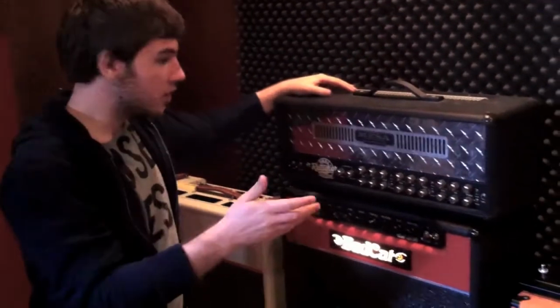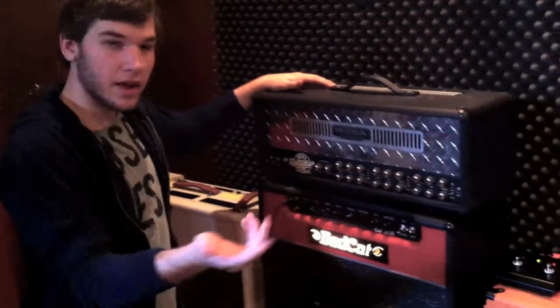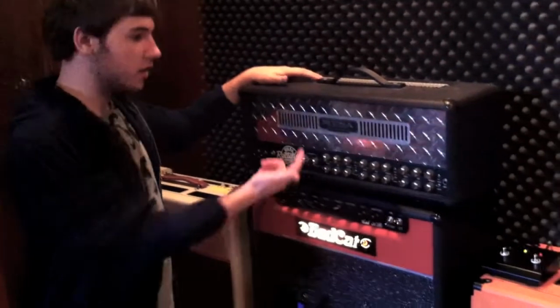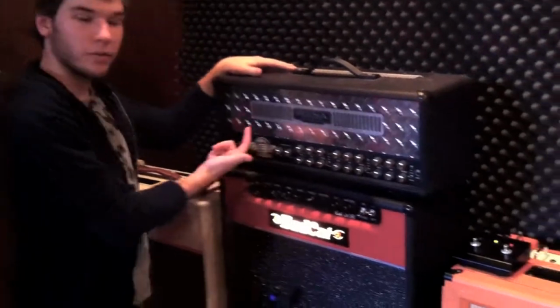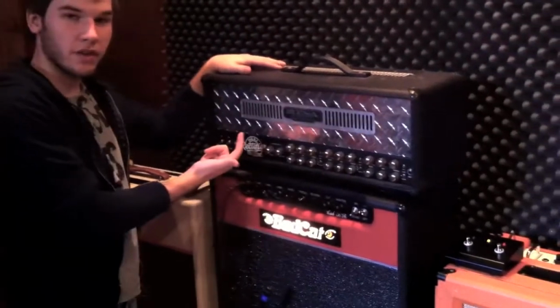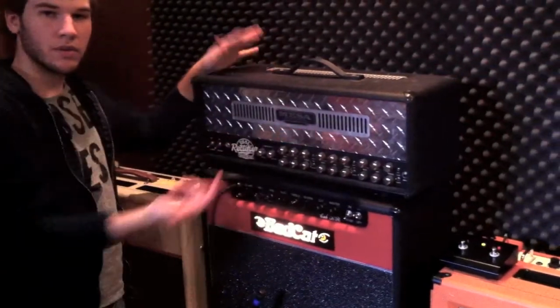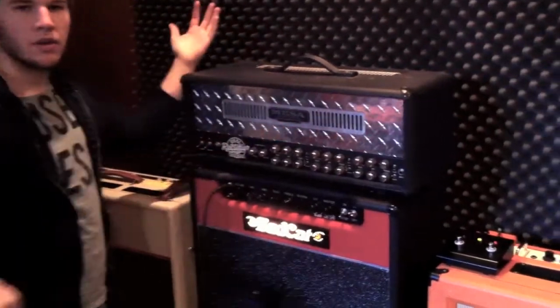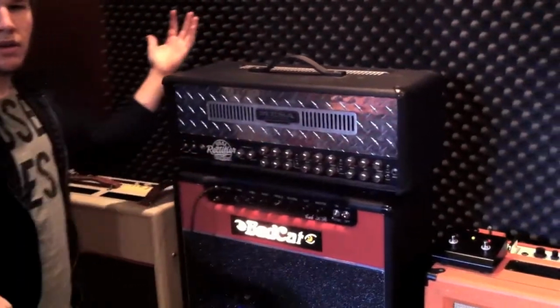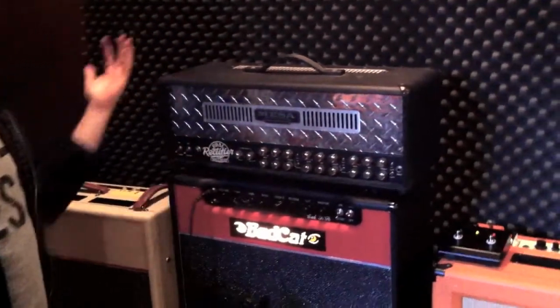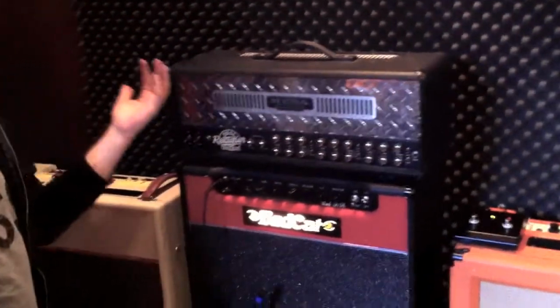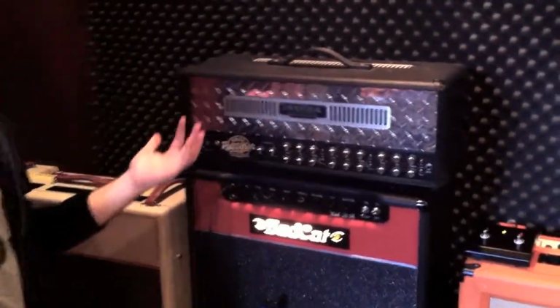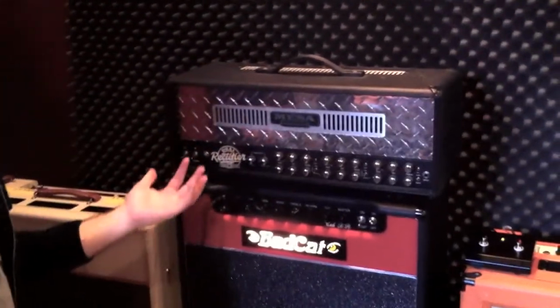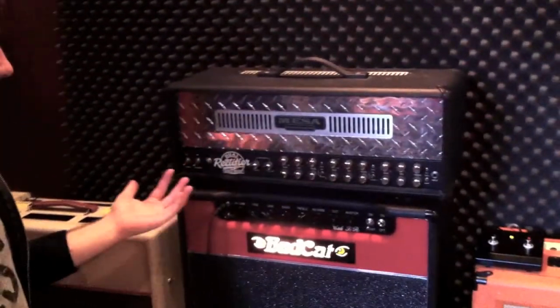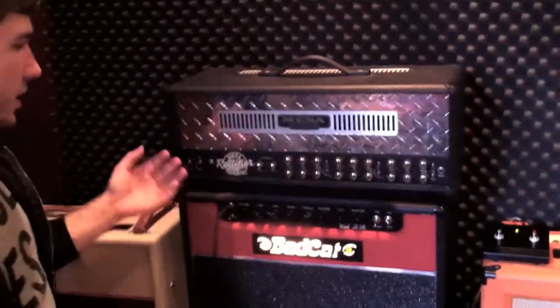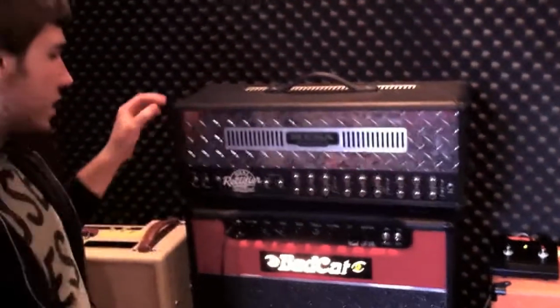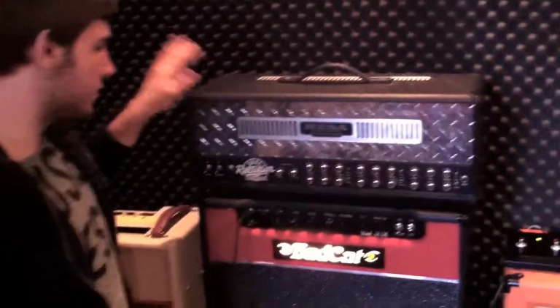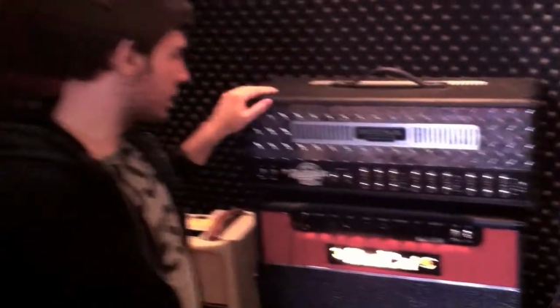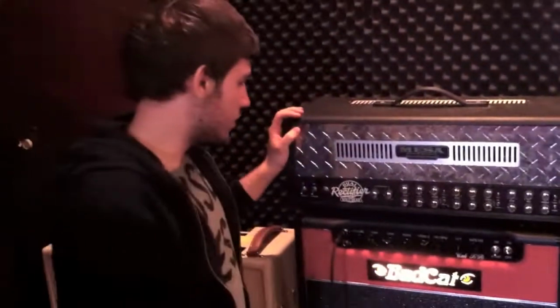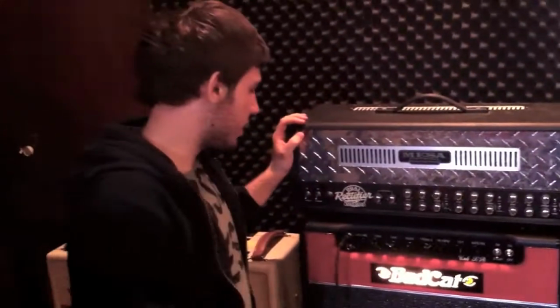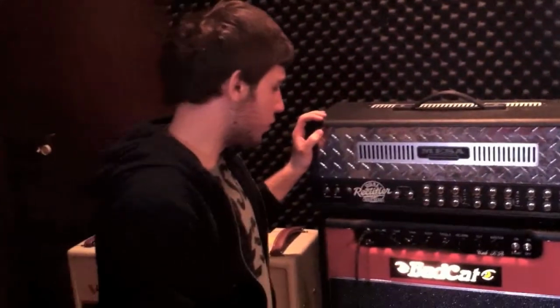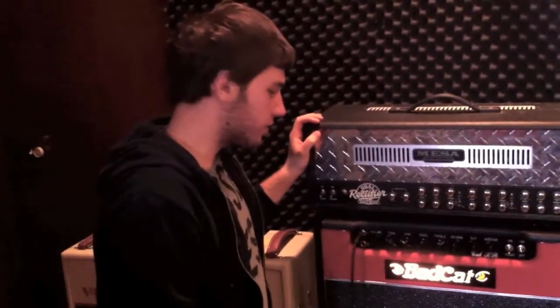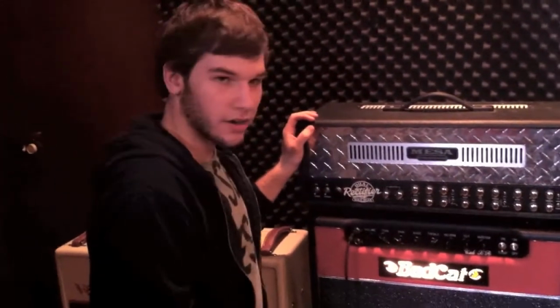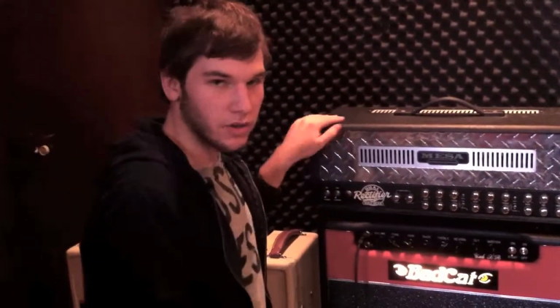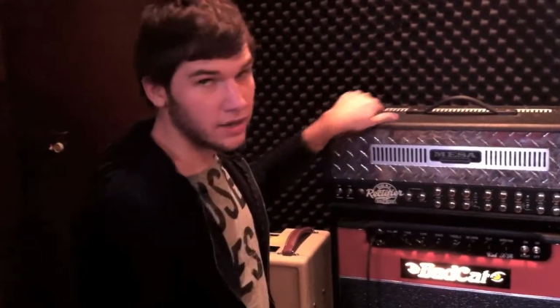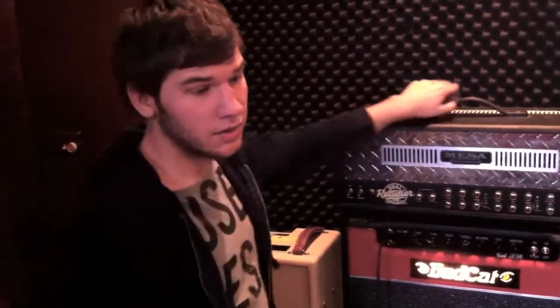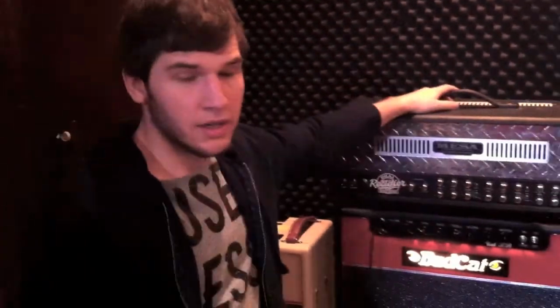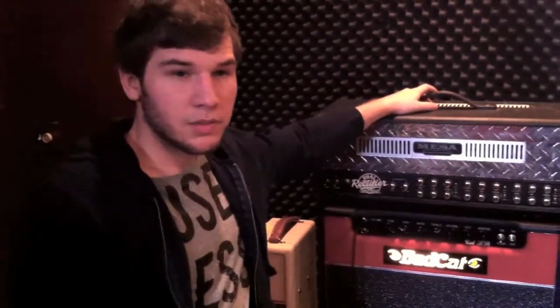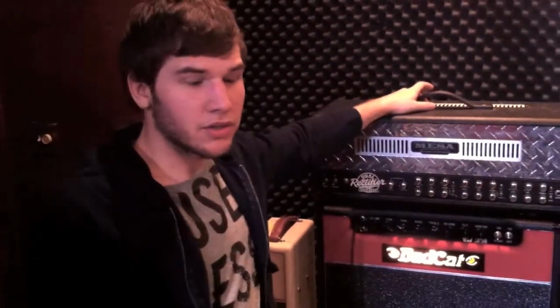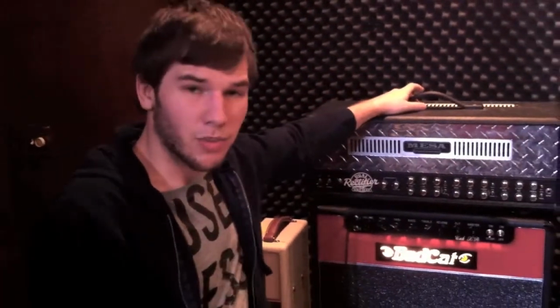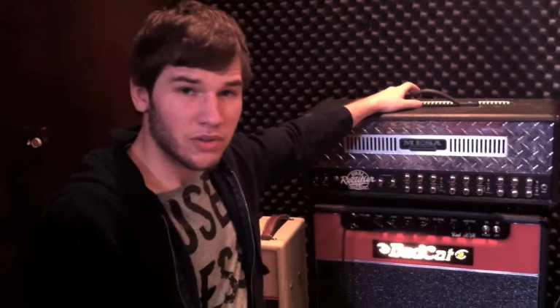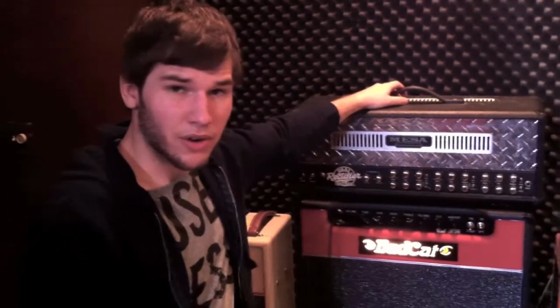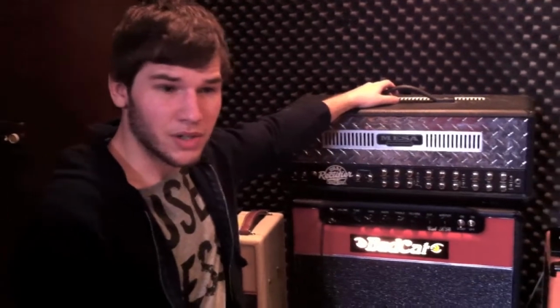You plug that Silvertone into this Mesa — you can't beat it. Dual Rectifier, solo head. It's pretty much the only amp we've used so far.